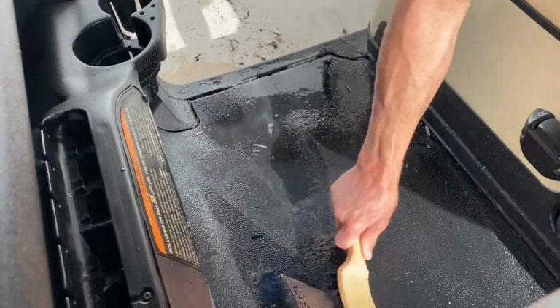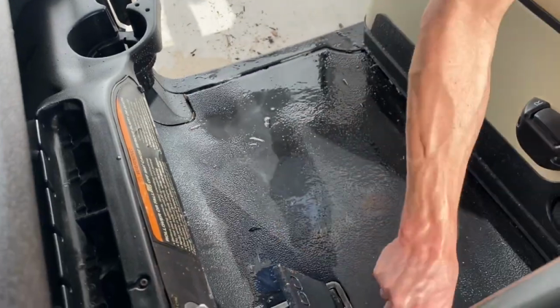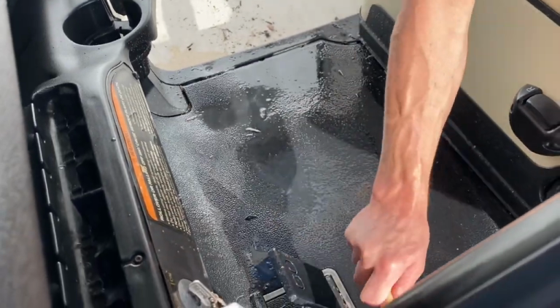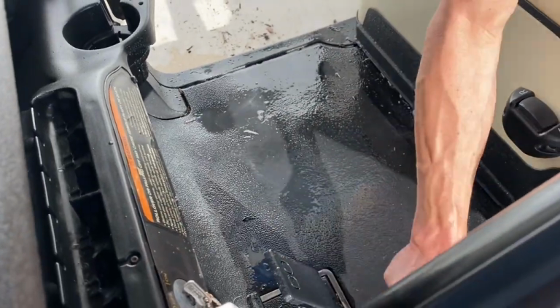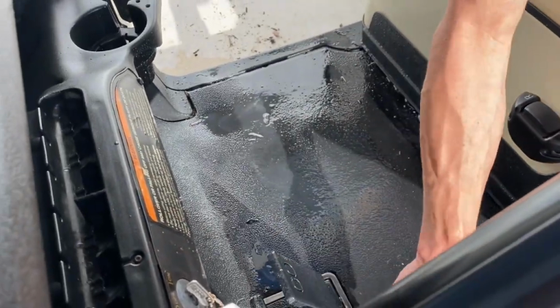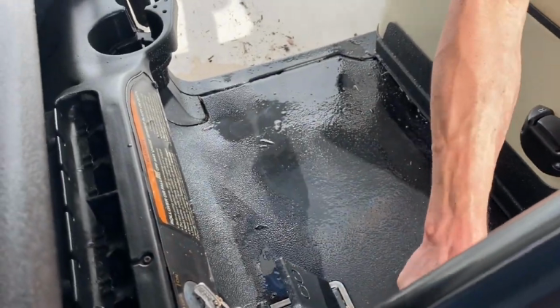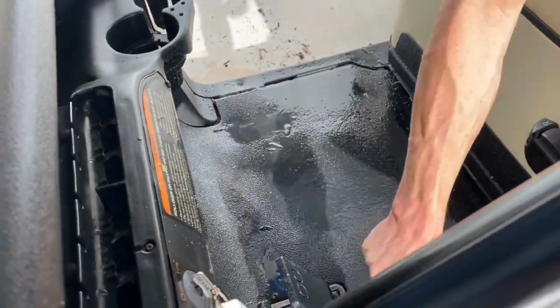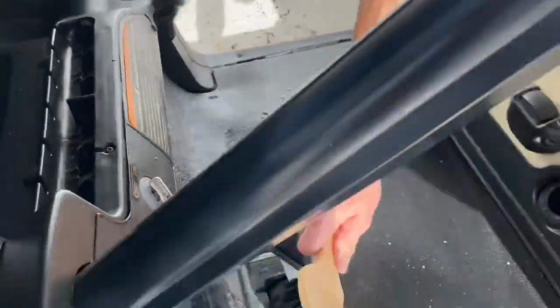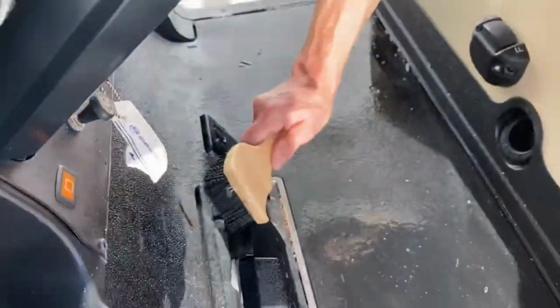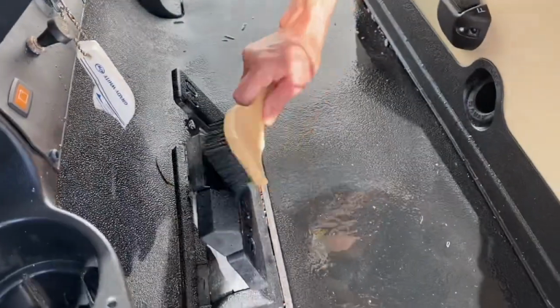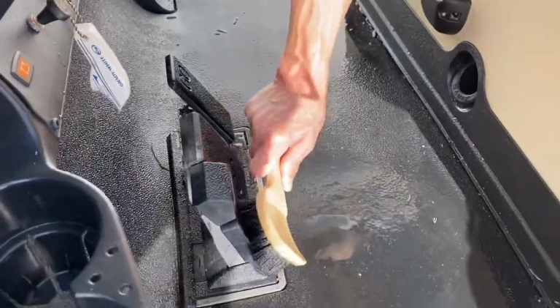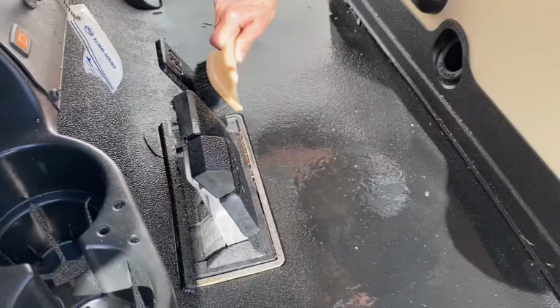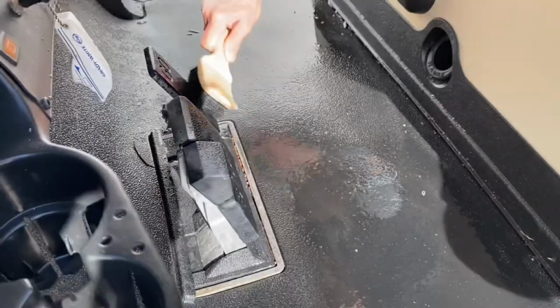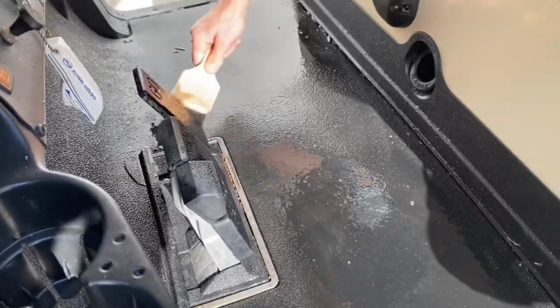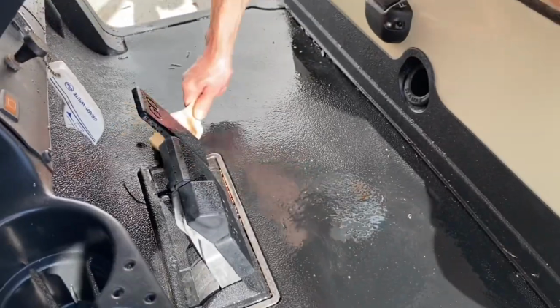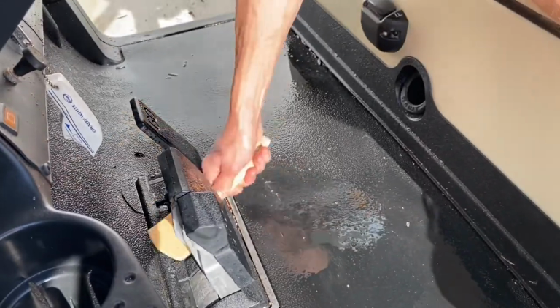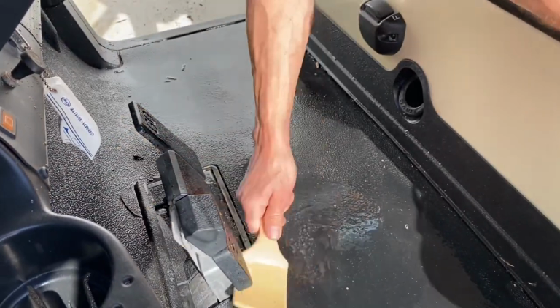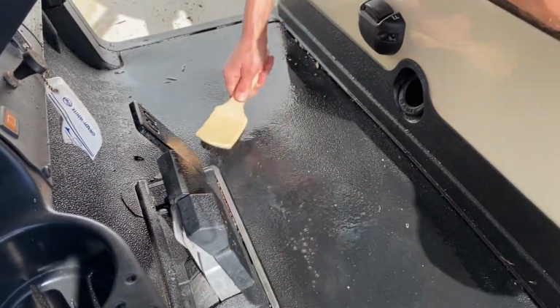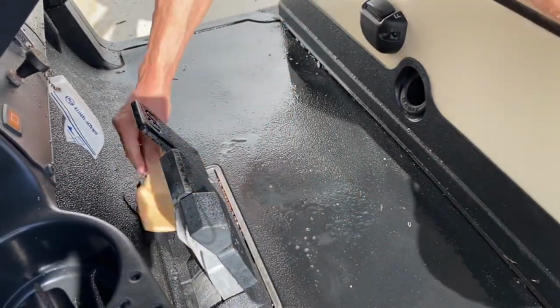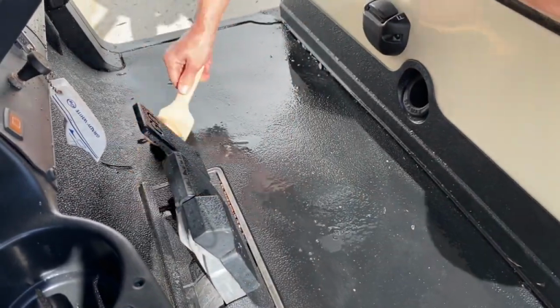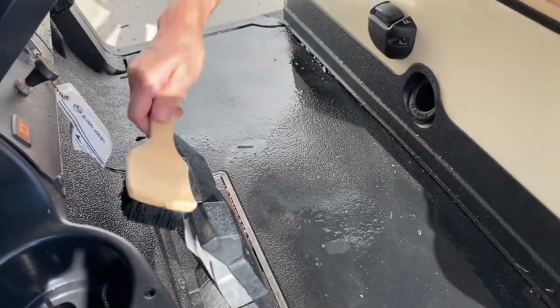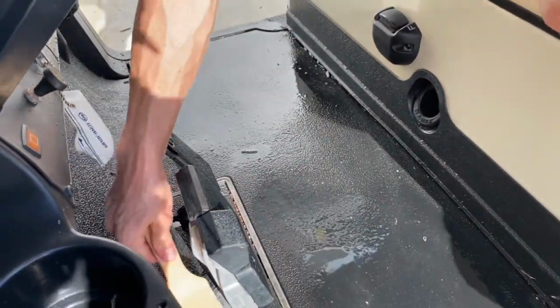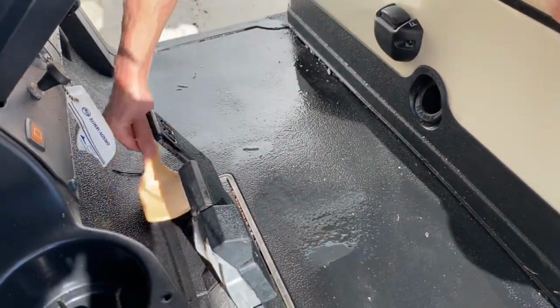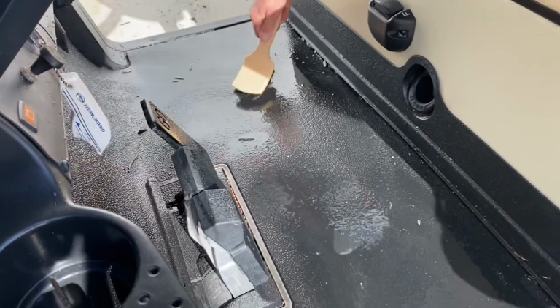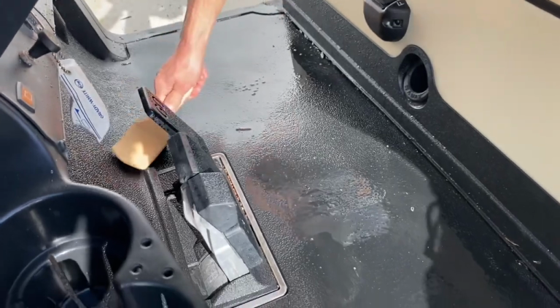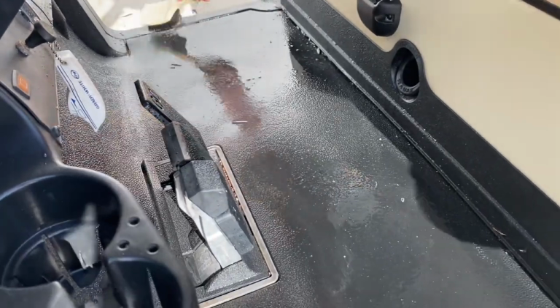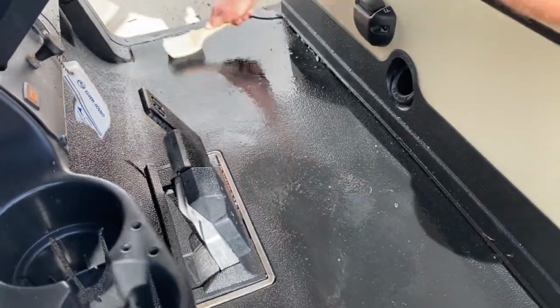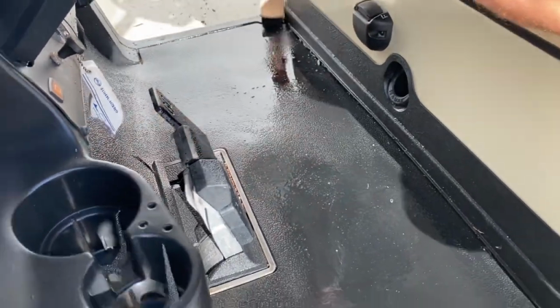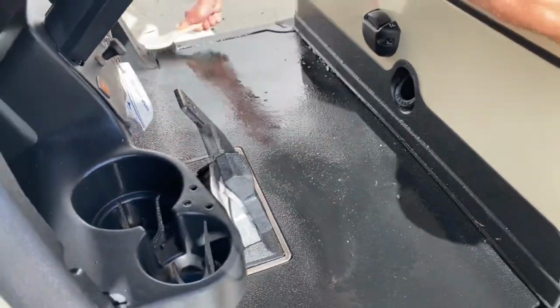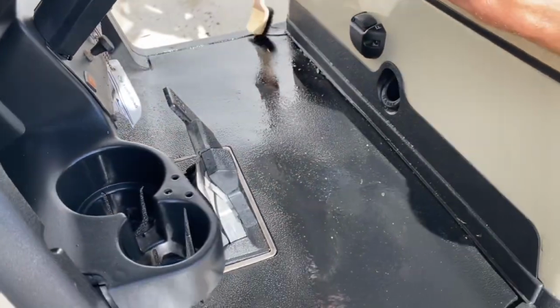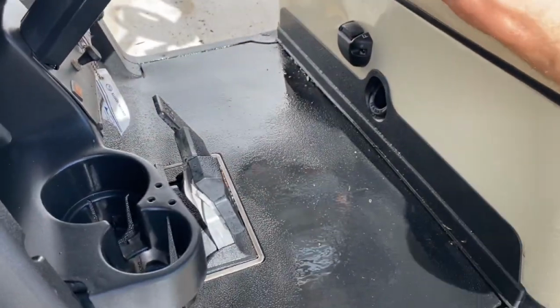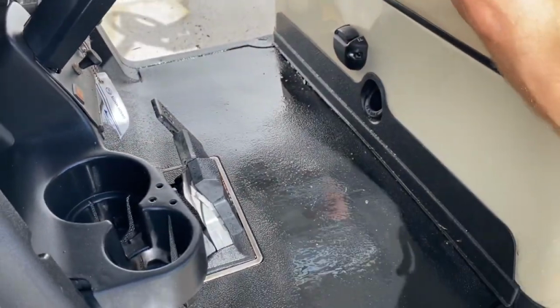You can use it on the gas and brake pedal too. It's formulated not to leave the surface slick. There's no silicone, there's no petroleum, there's no aggressive solvents. It is a surface-safe formula.